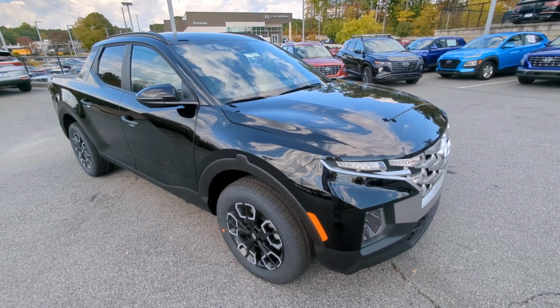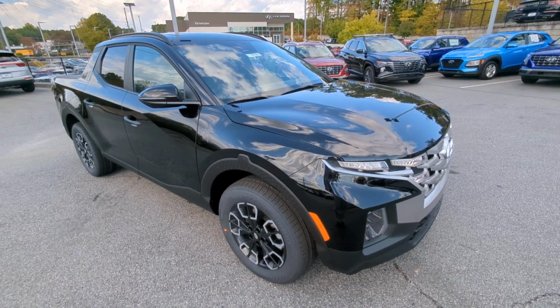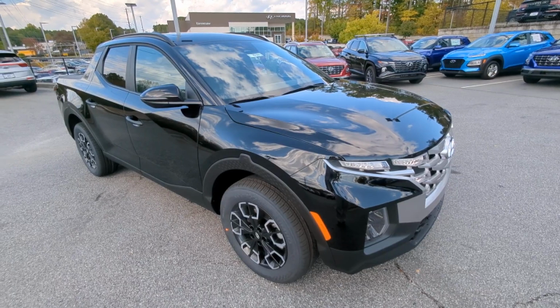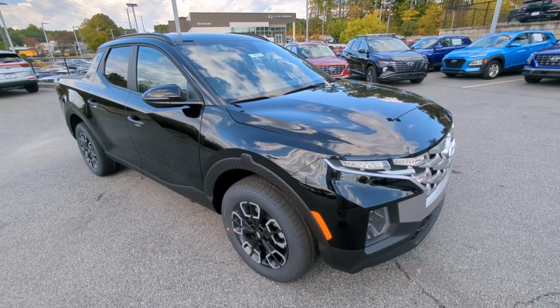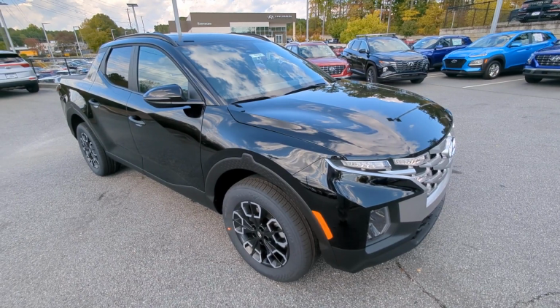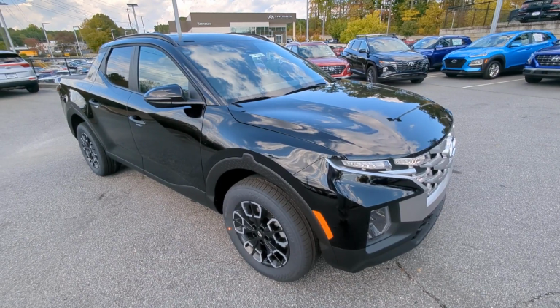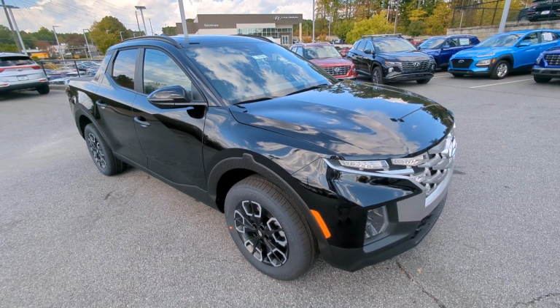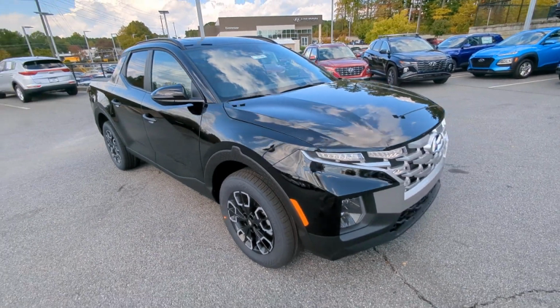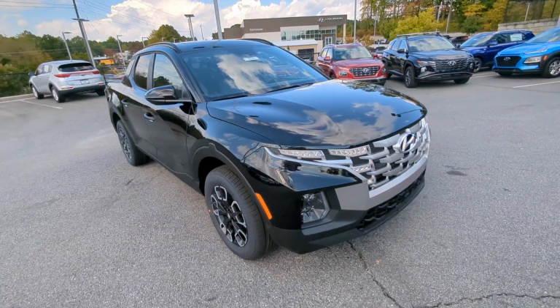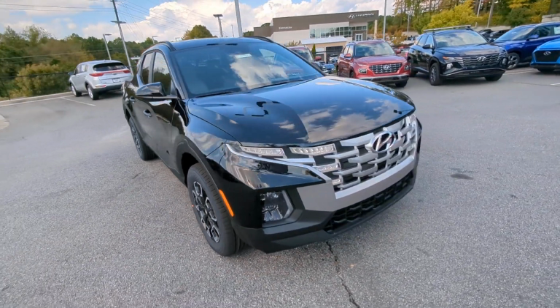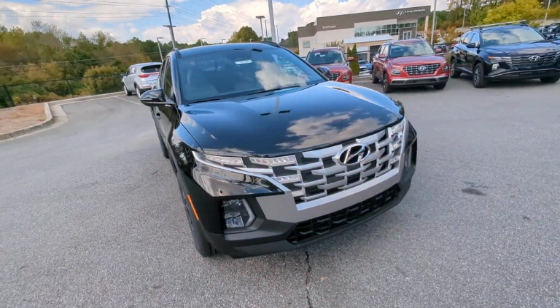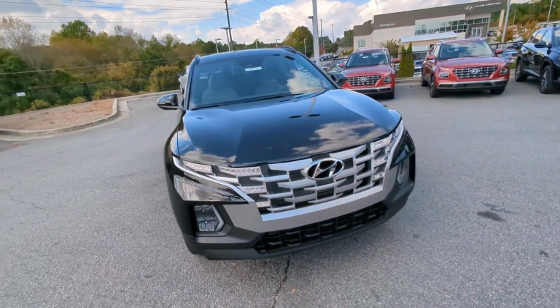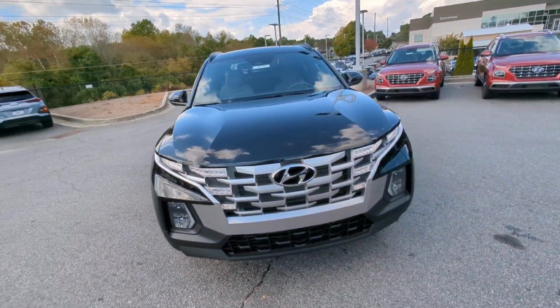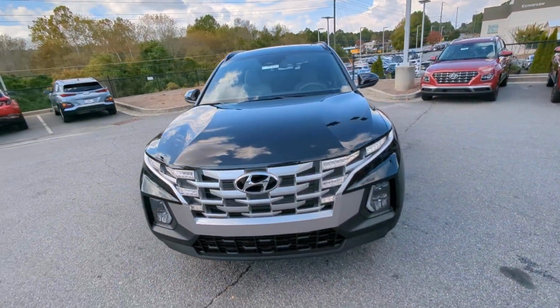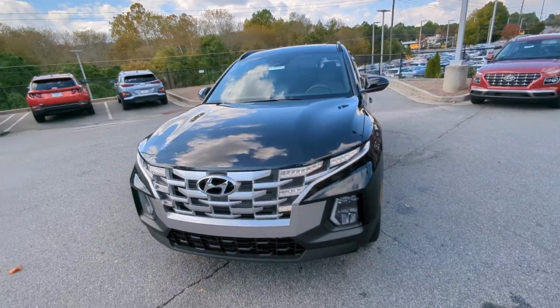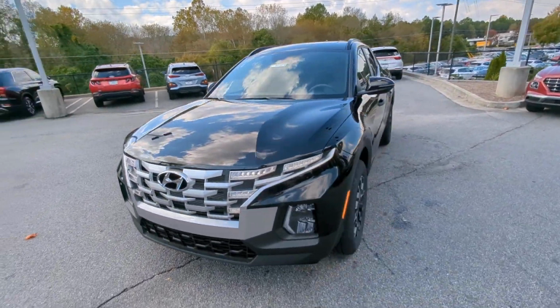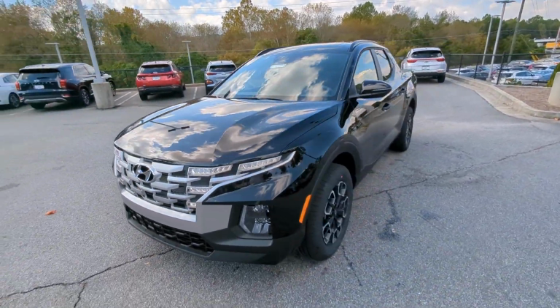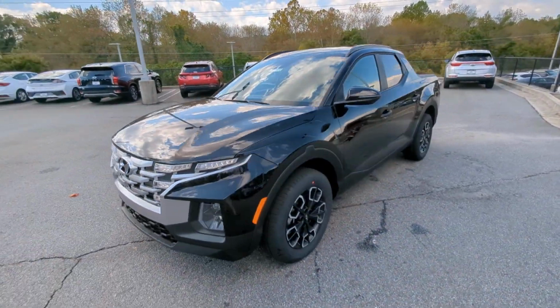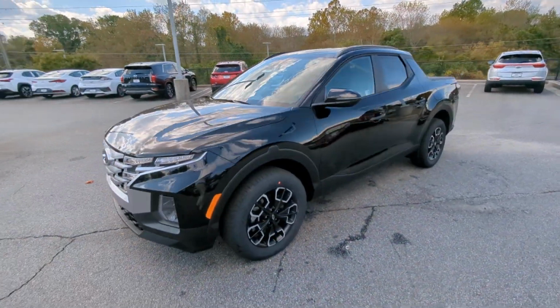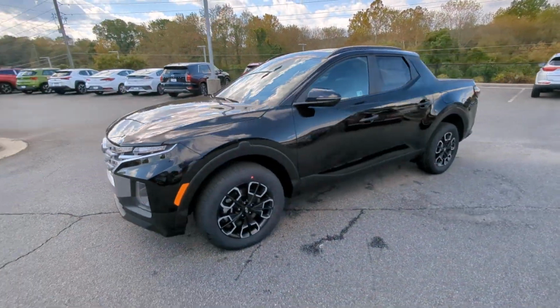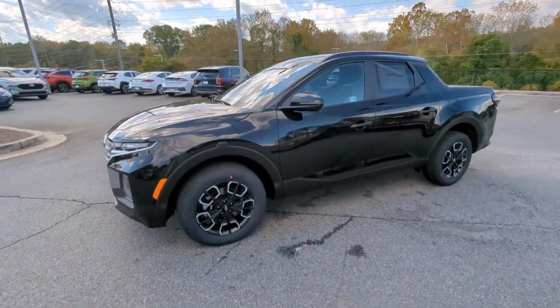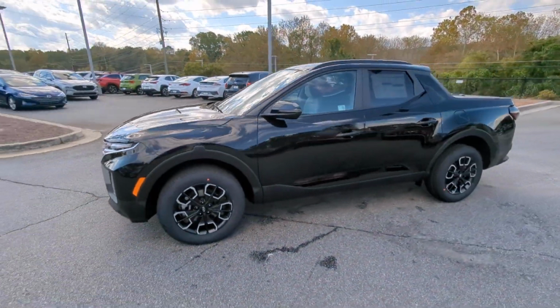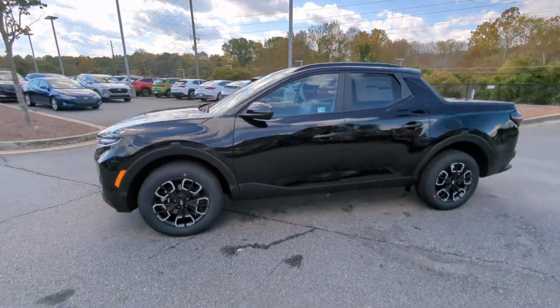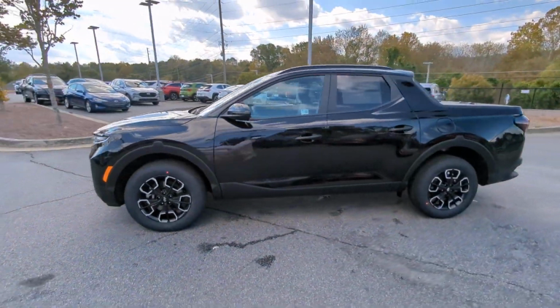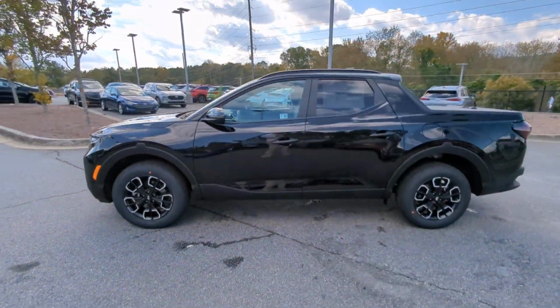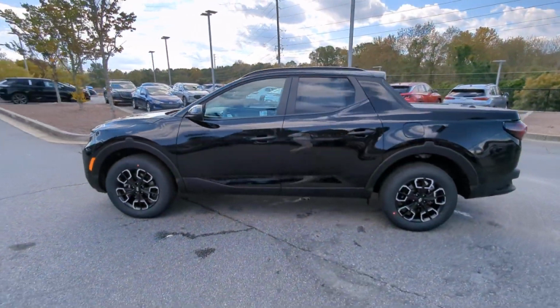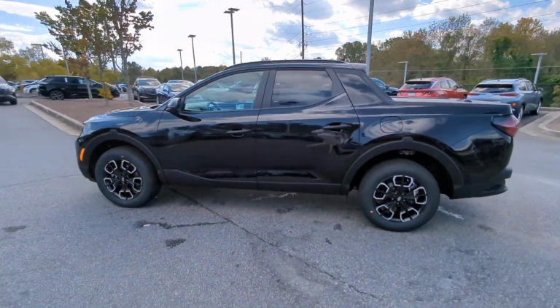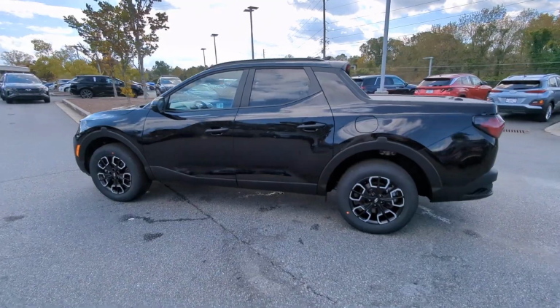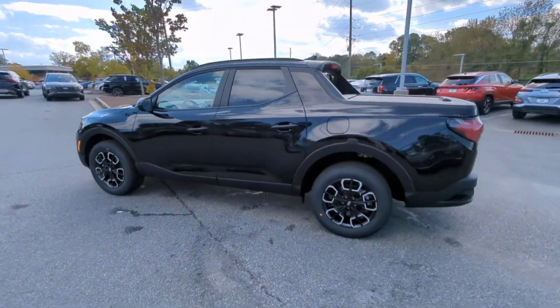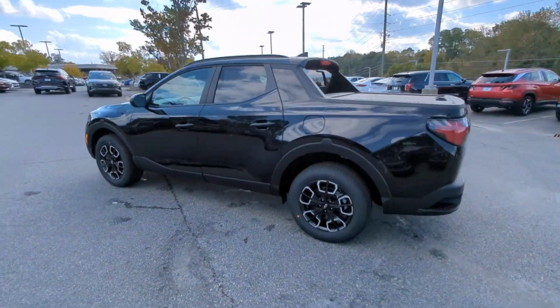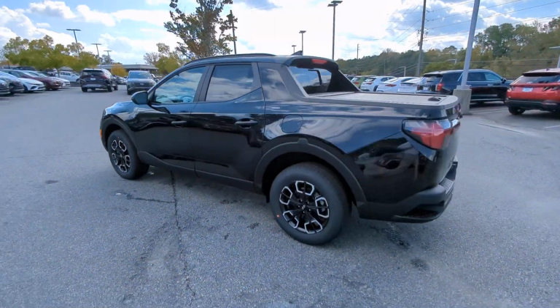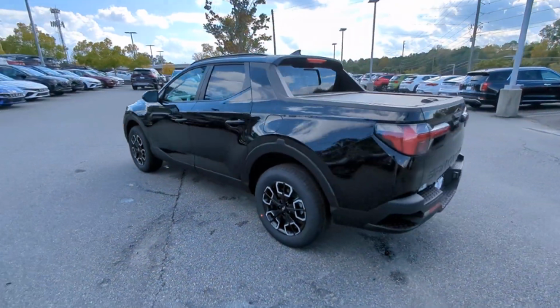Introducing the 2024 Hyundai Santa Cruz. Enjoy a view of this gutsy Hyundai Santa Cruz, the stylish adventure utility vehicle that pairs composed comfort with high-tech capability.